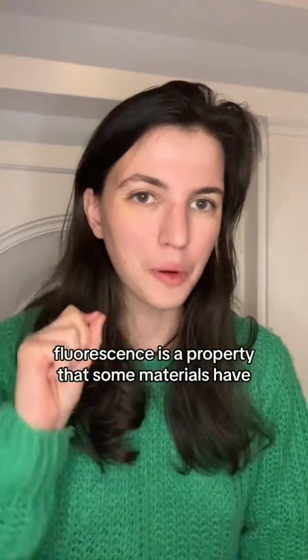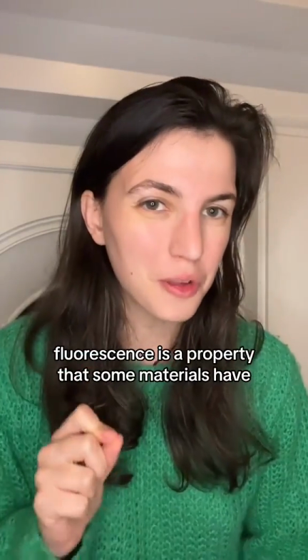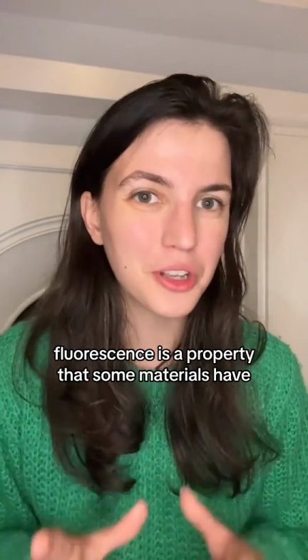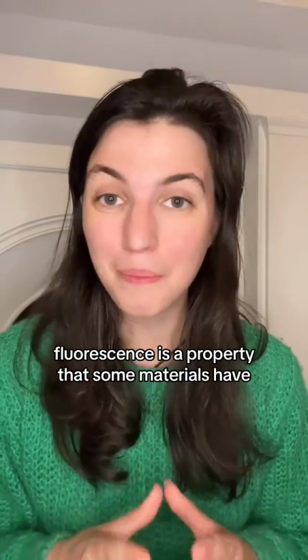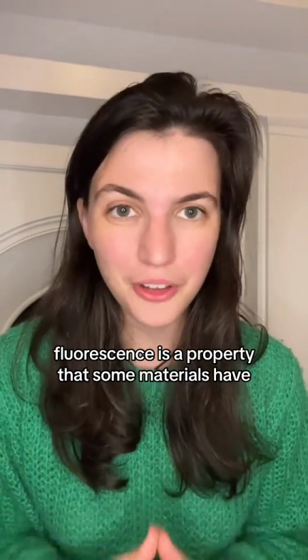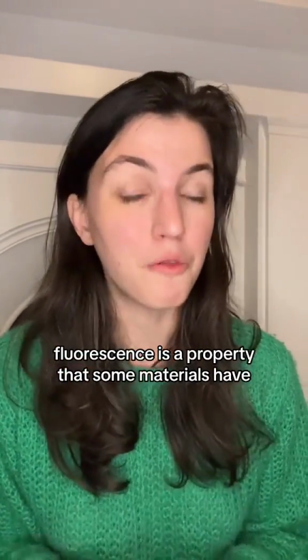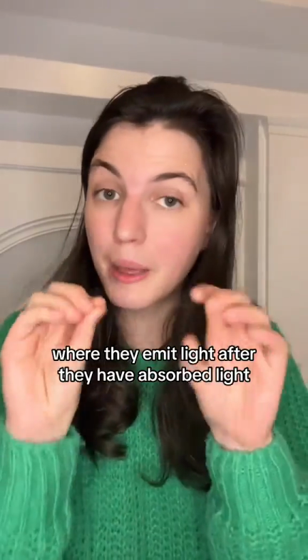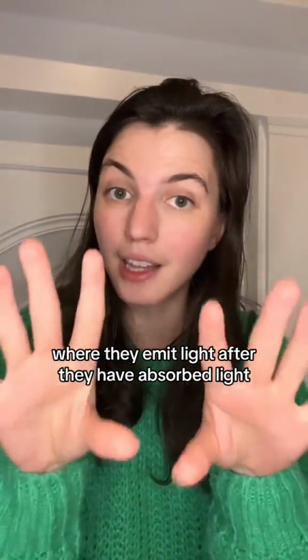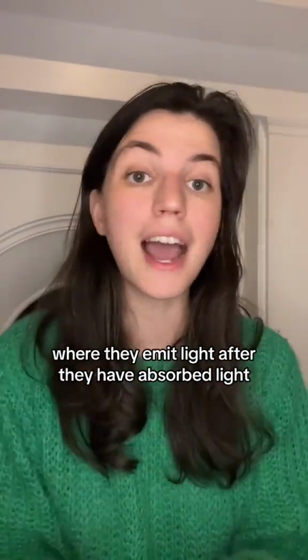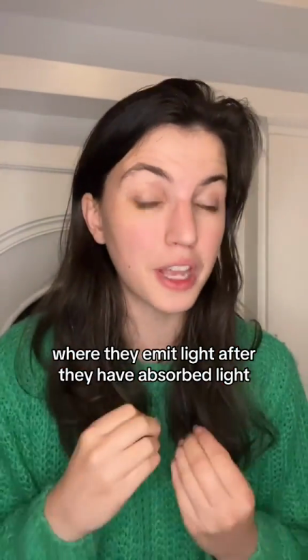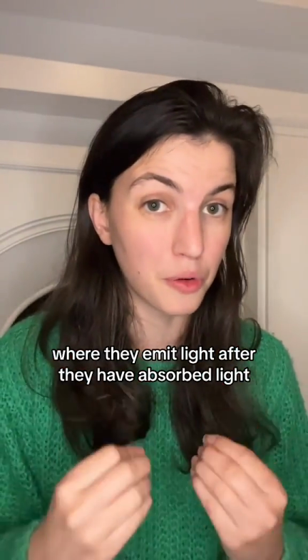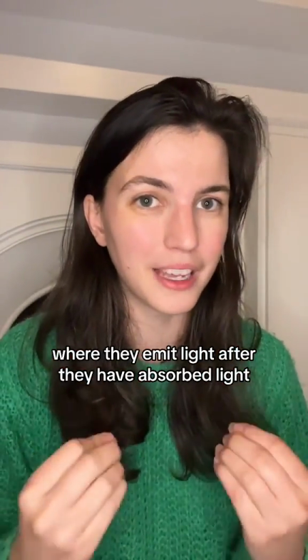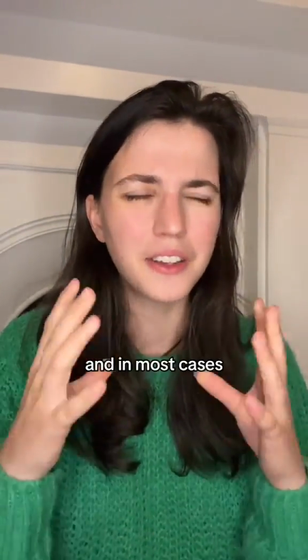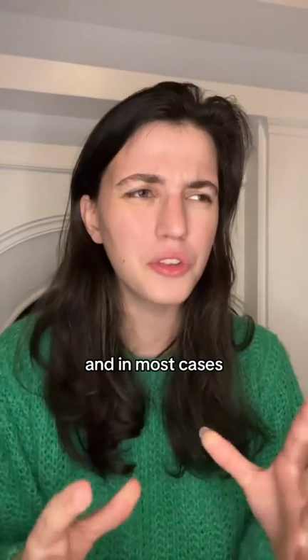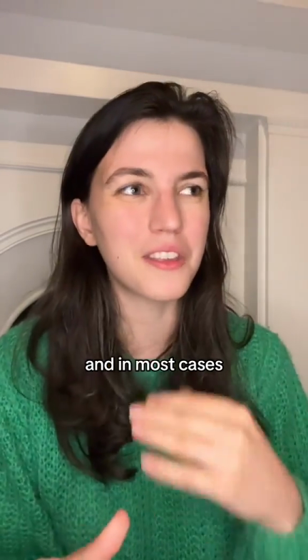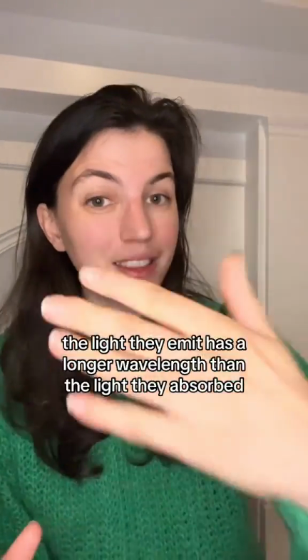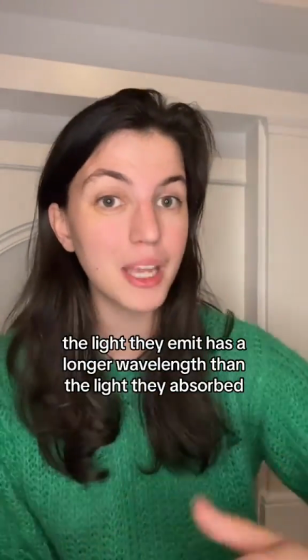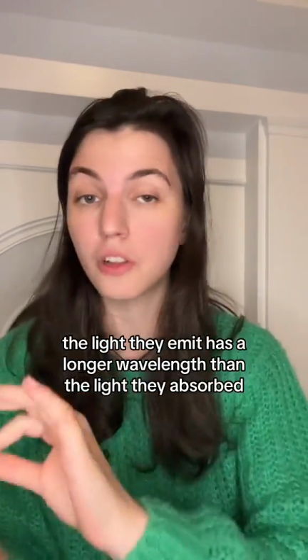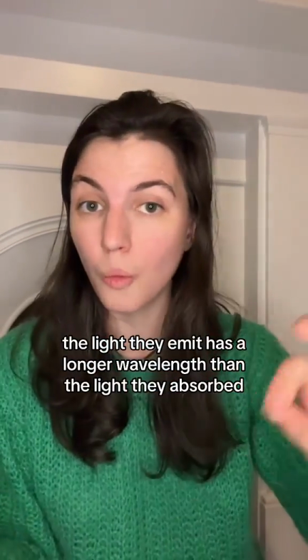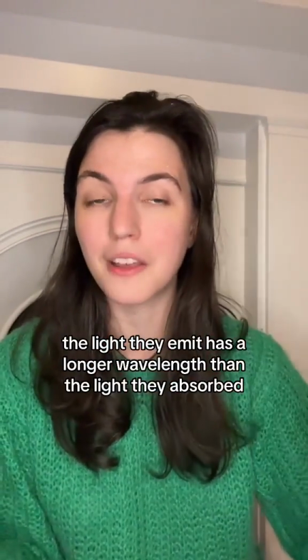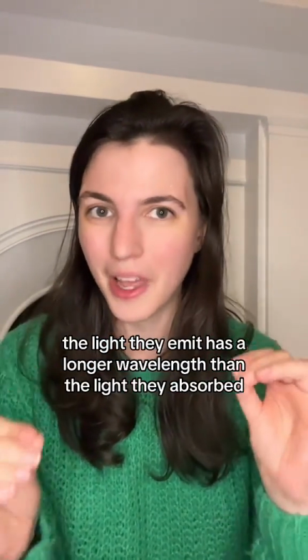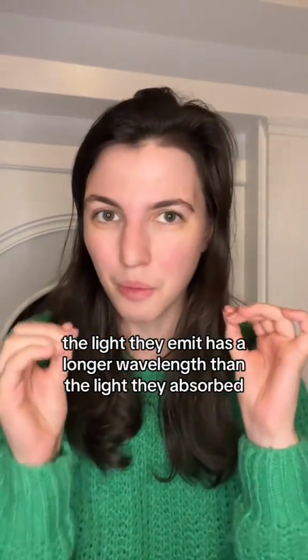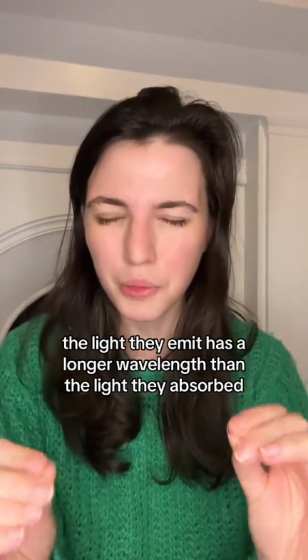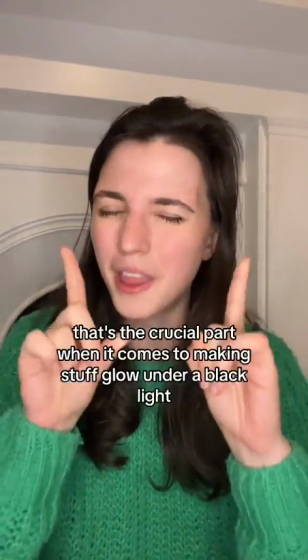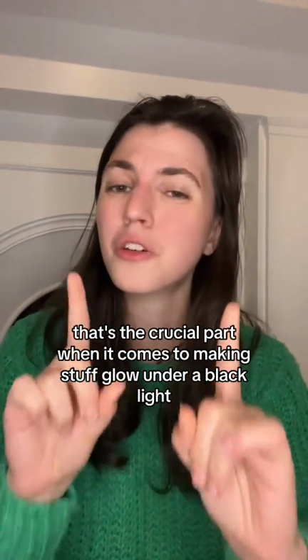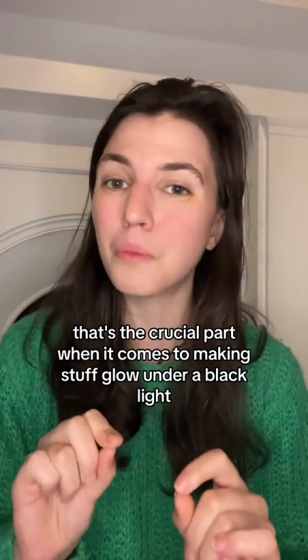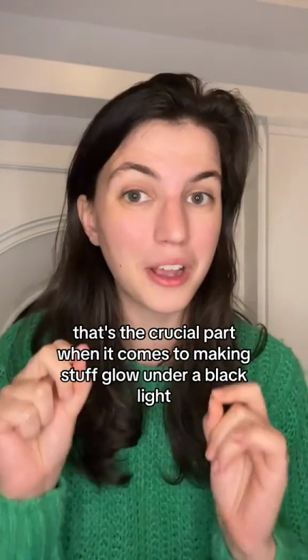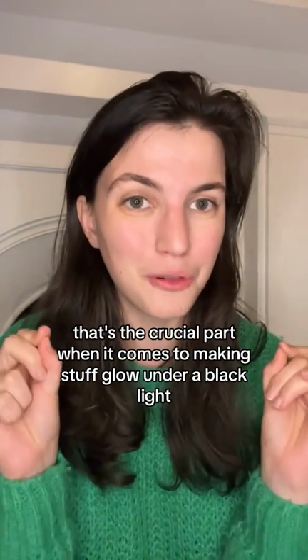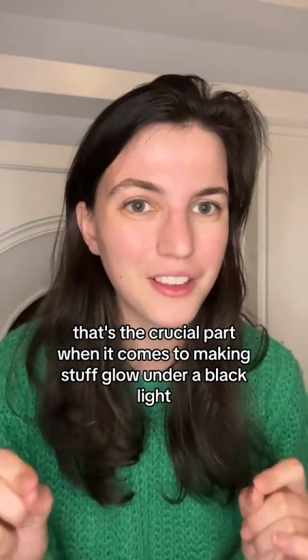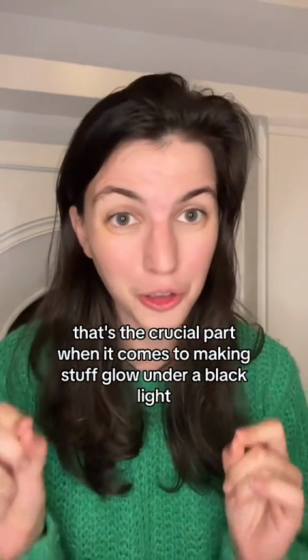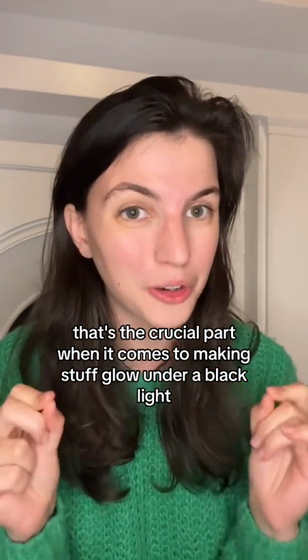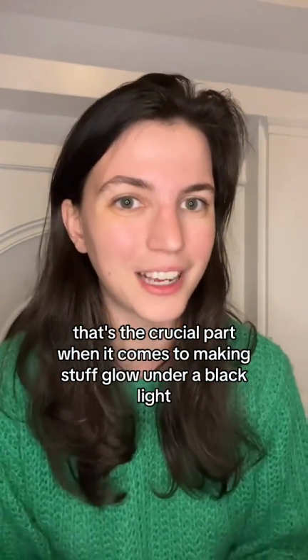Fluorescence is a property that some materials have where they emit light after they have absorbed light, and in most cases the light they emit has a longer wavelength than the light they absorbed. That's the crucial part when it comes to making stuff glow under a black light.